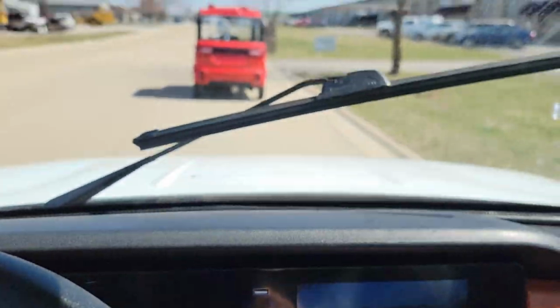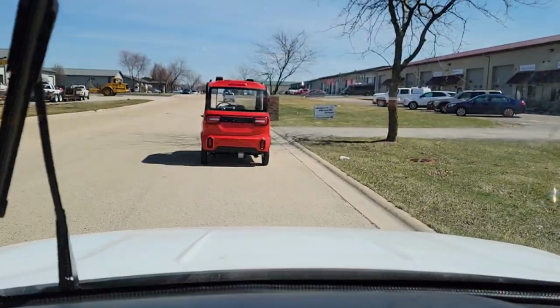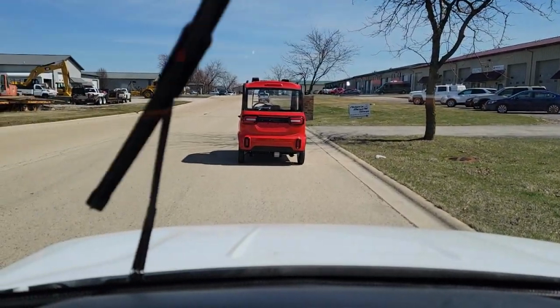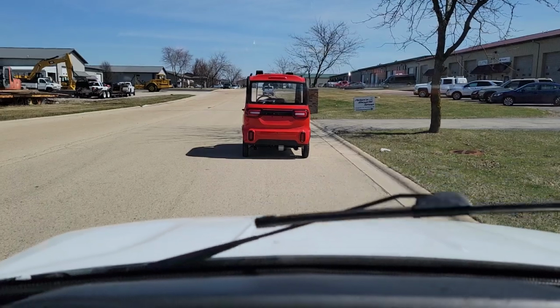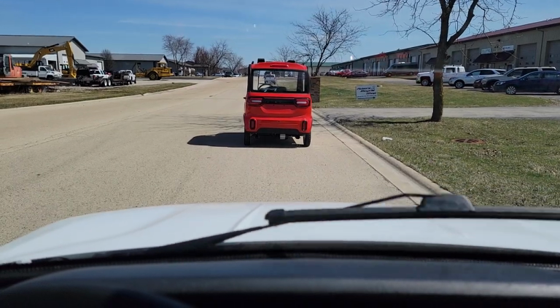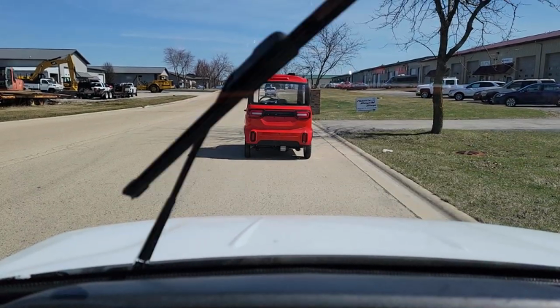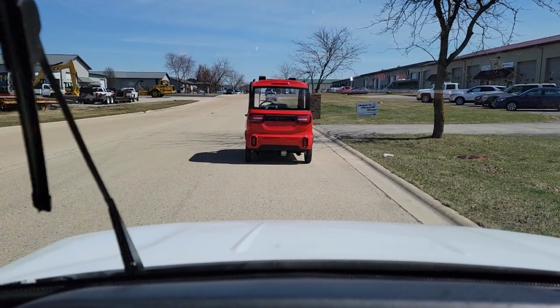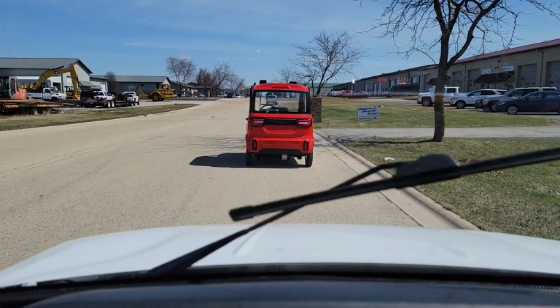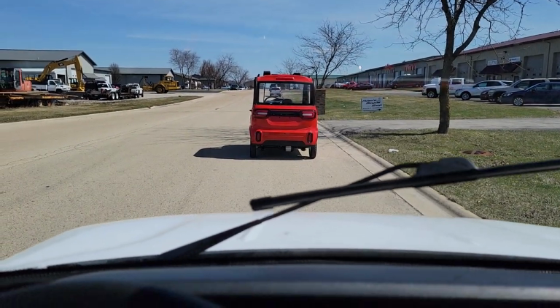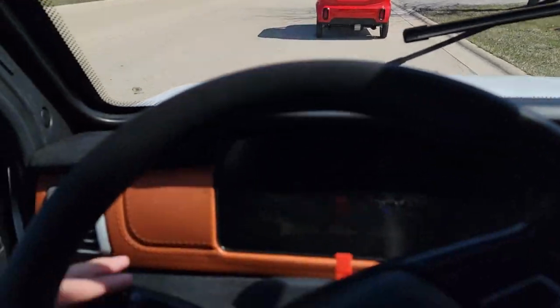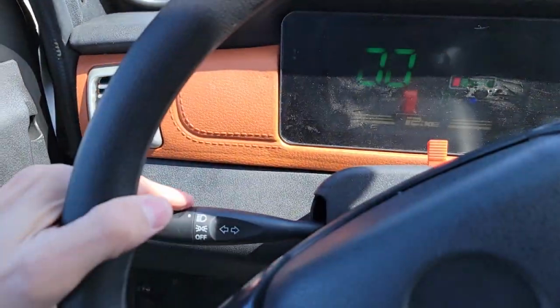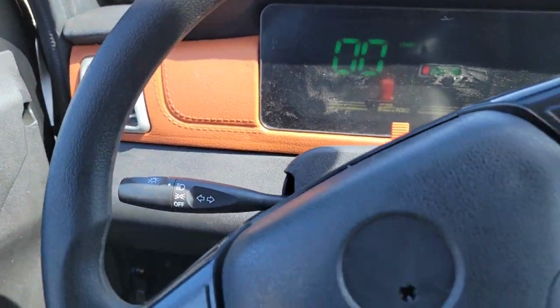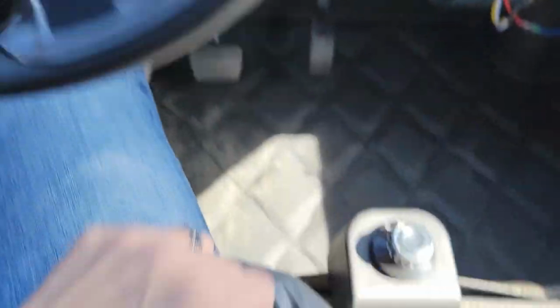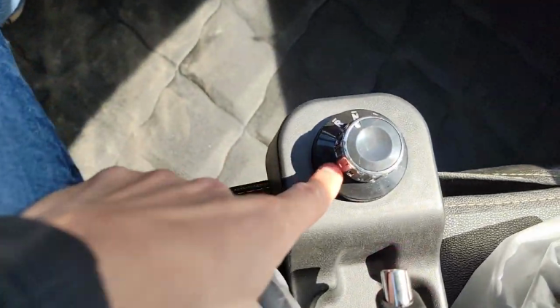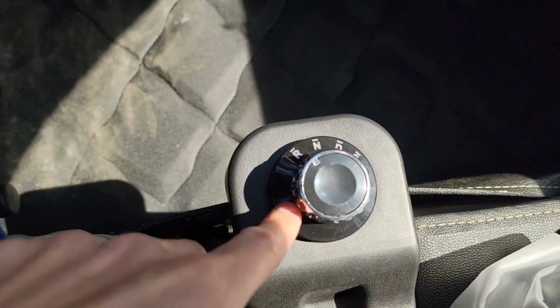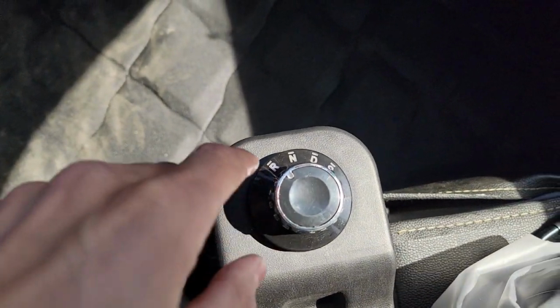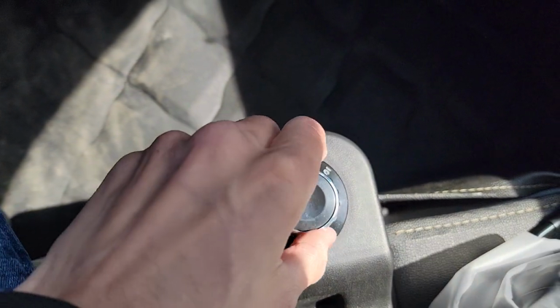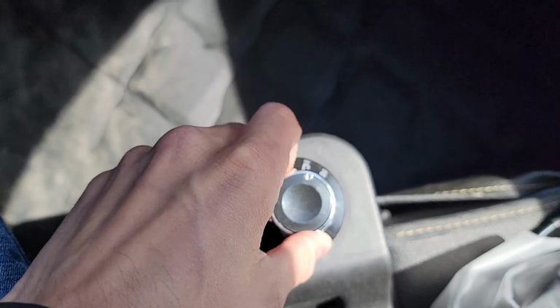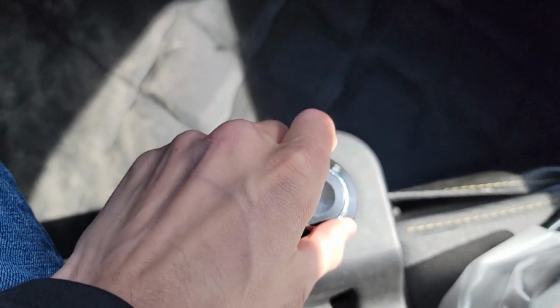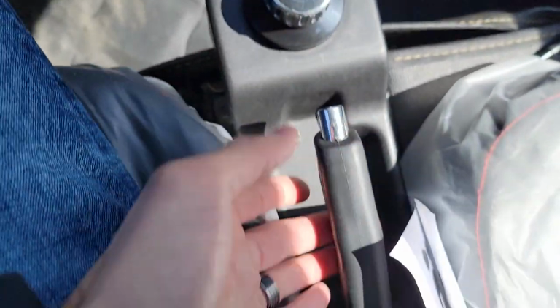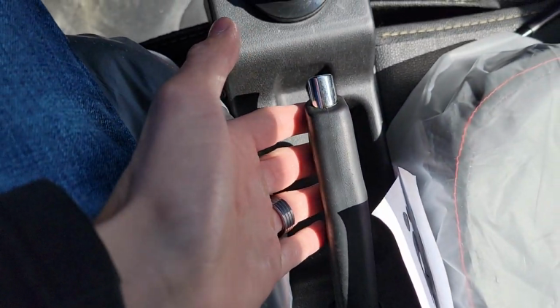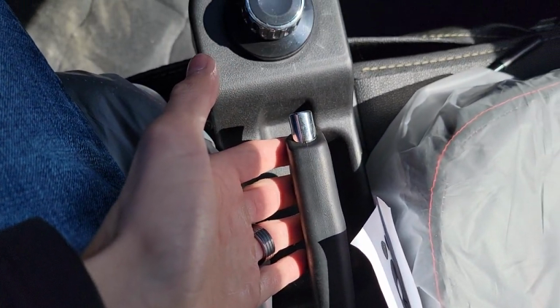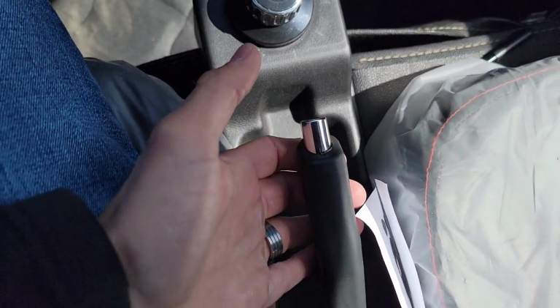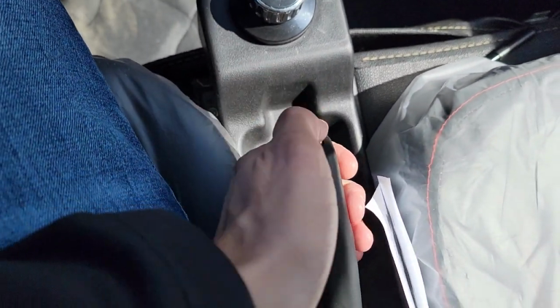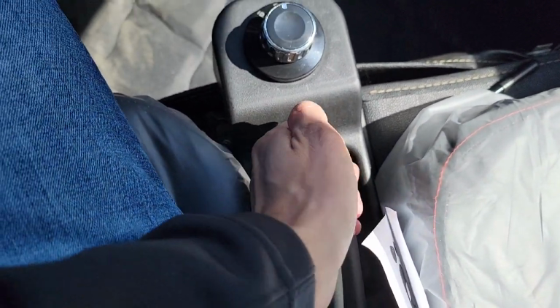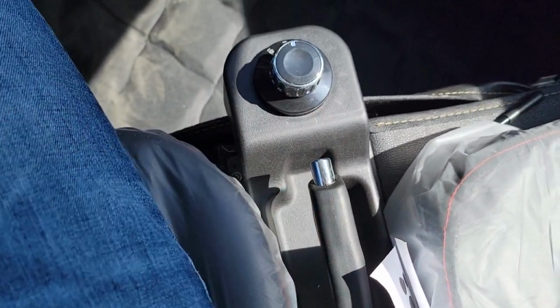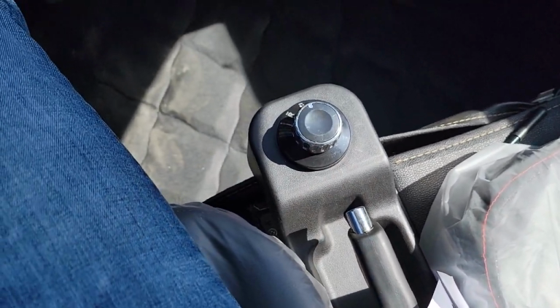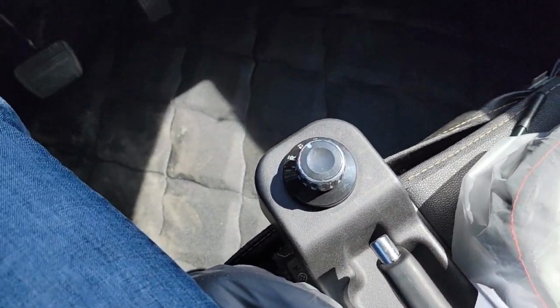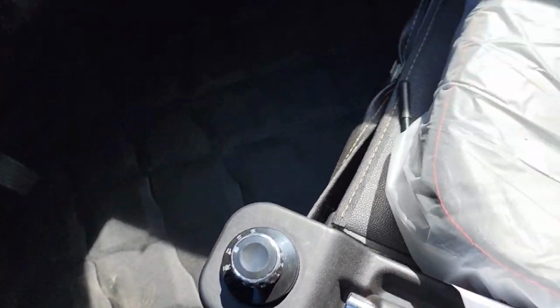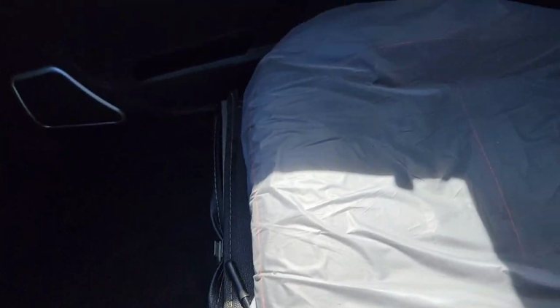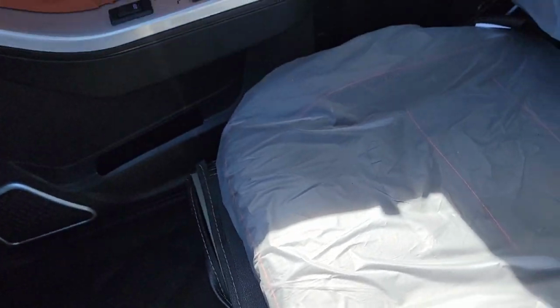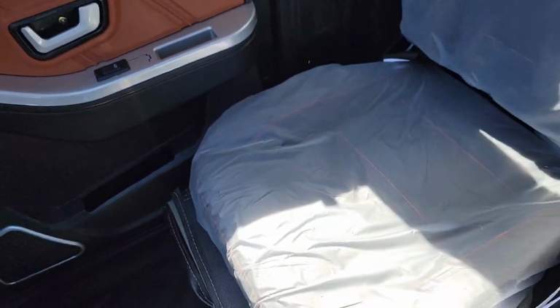You have your windshield wiper. You also have your turn signals. You've got forward, neutral, and reverse. You've got your parking brake right here — very easy to use, easy to ride, easy to drive.